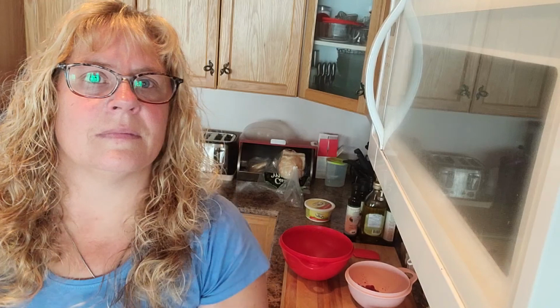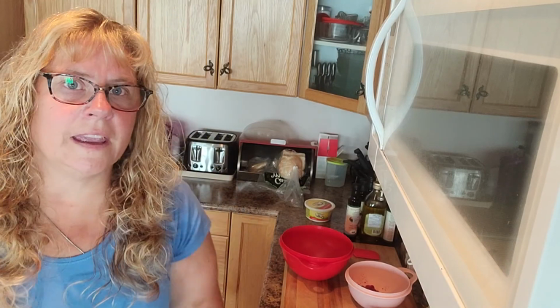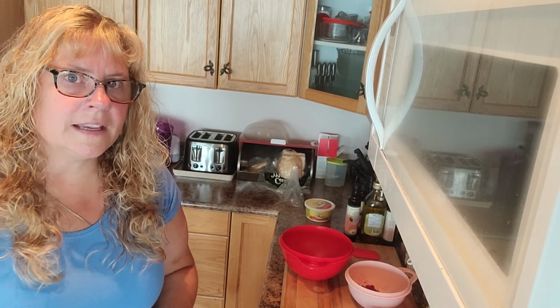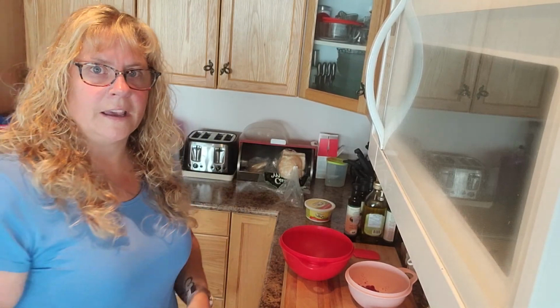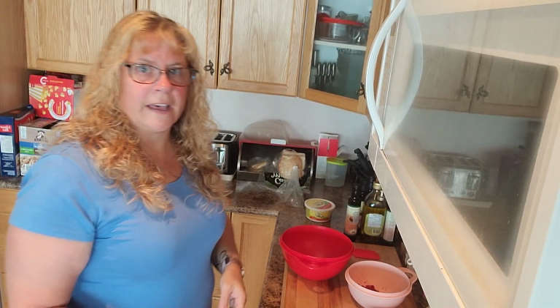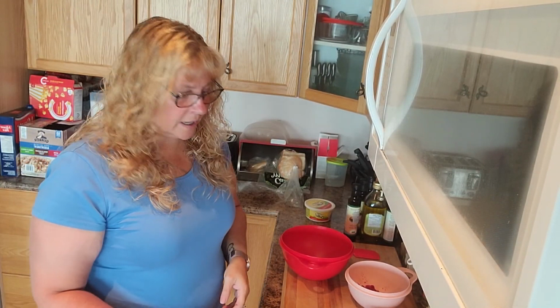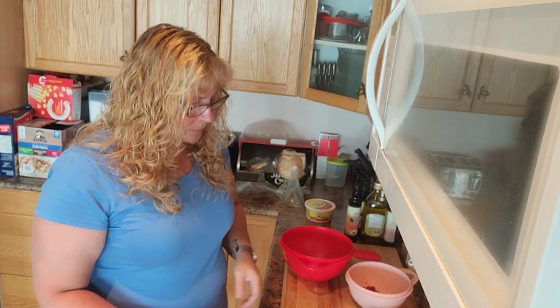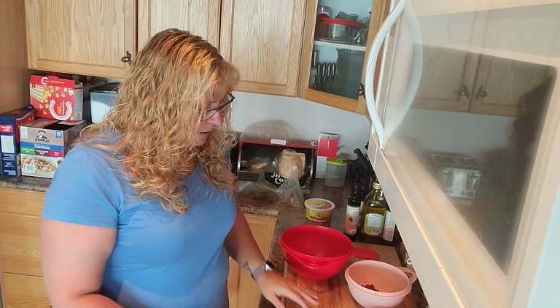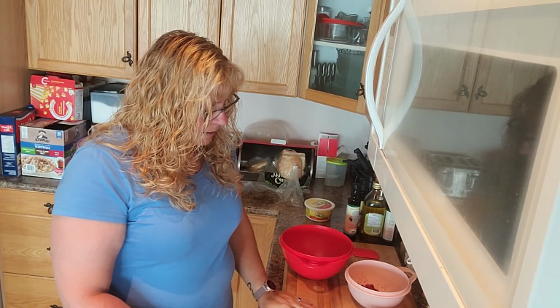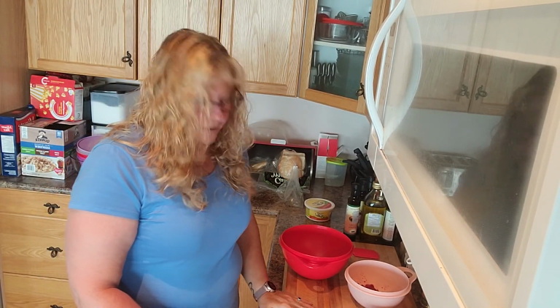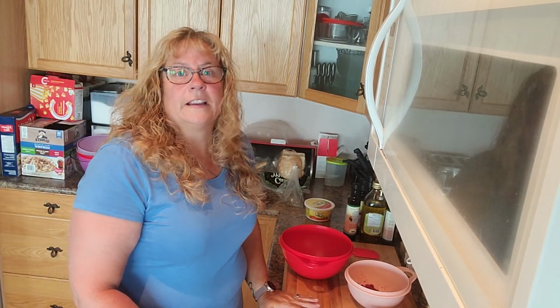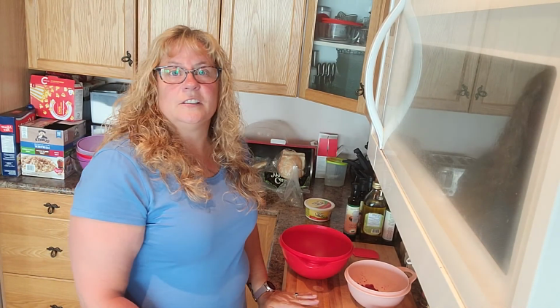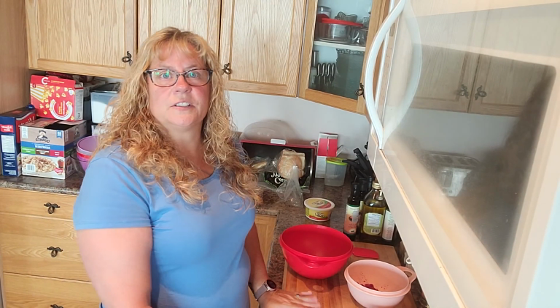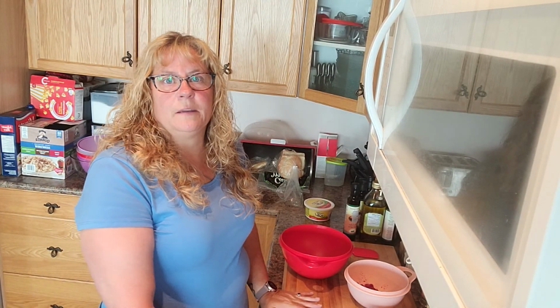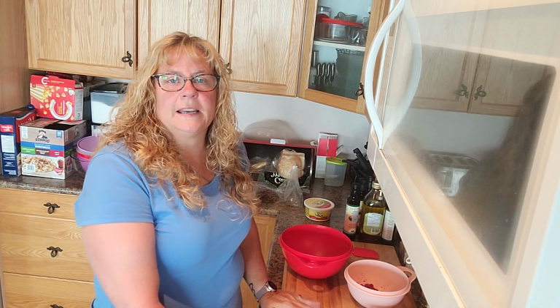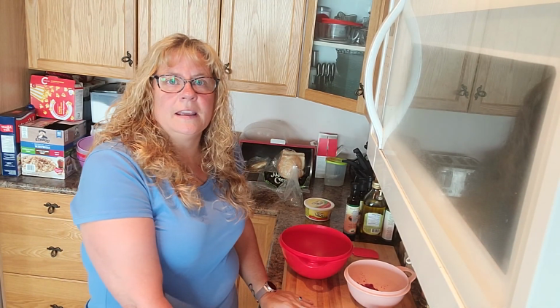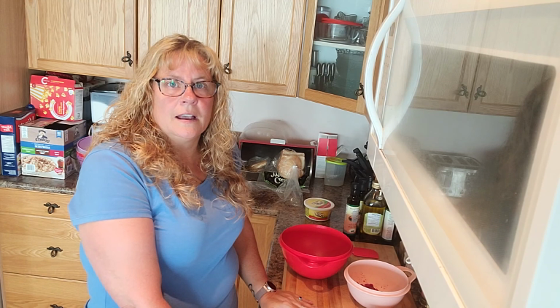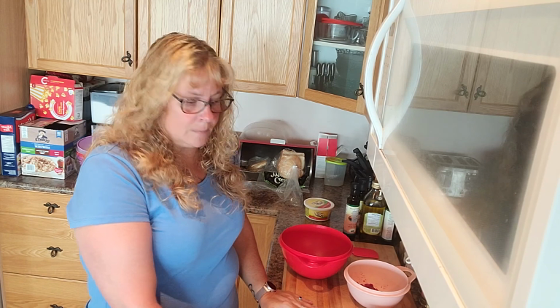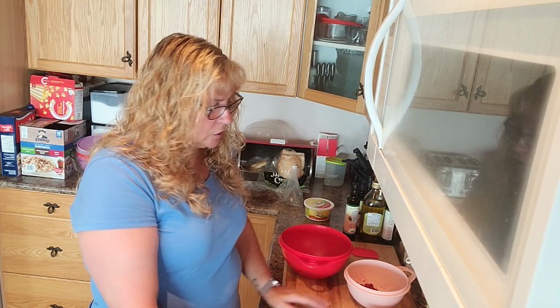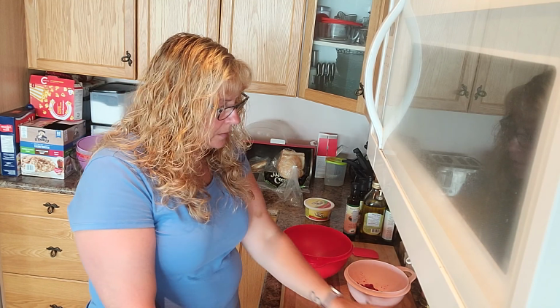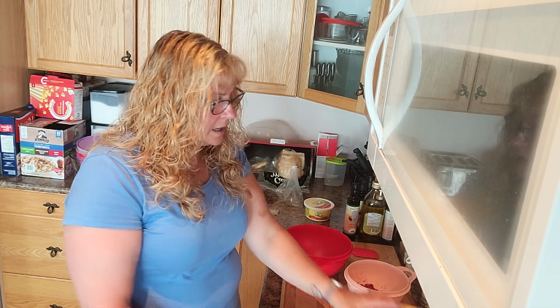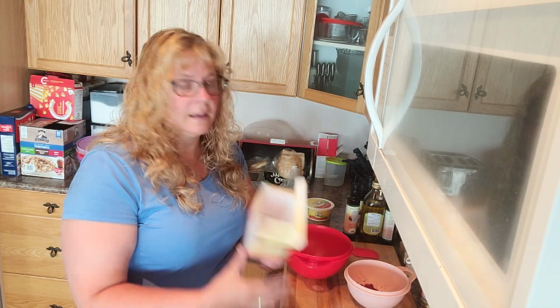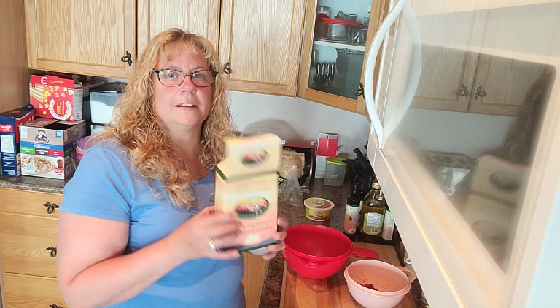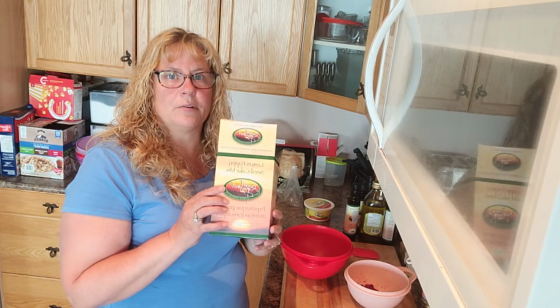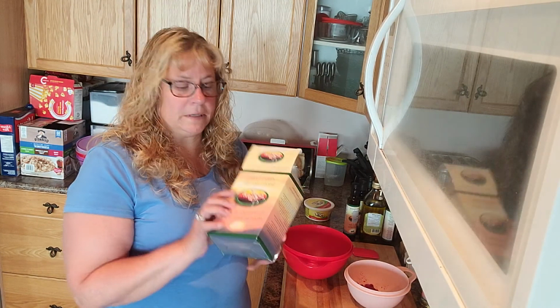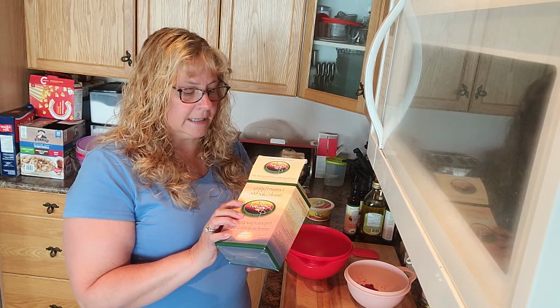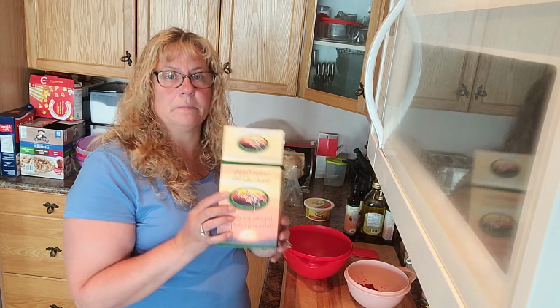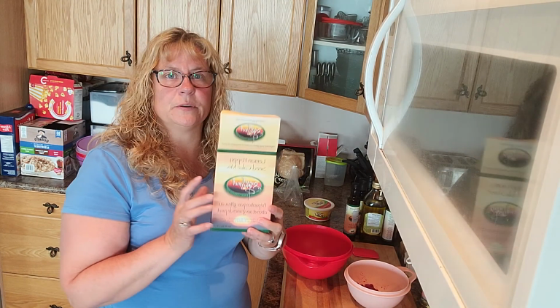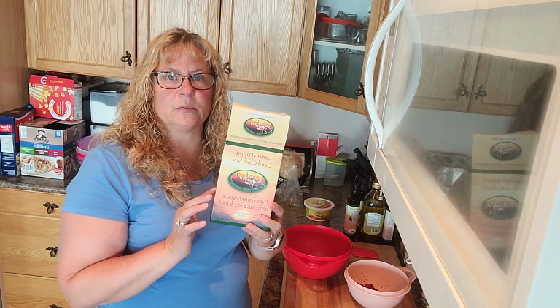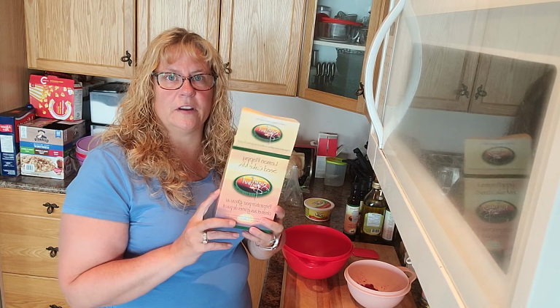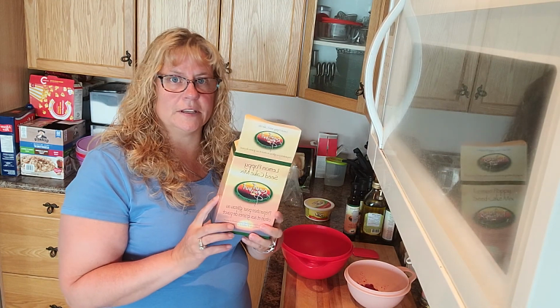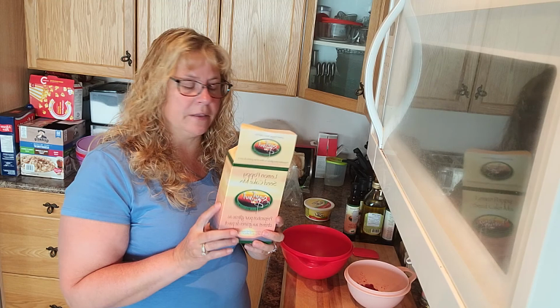Hey guys, happy Saturday. I know I saw you yesterday, but today I am going to make the lemon poppy seed cake mix, which is only available this month.